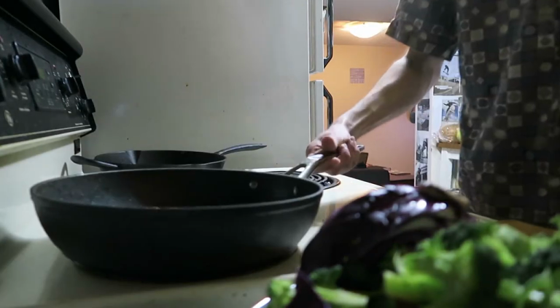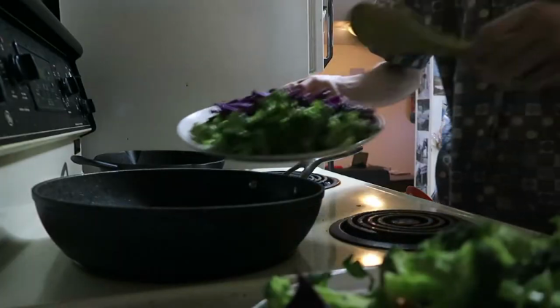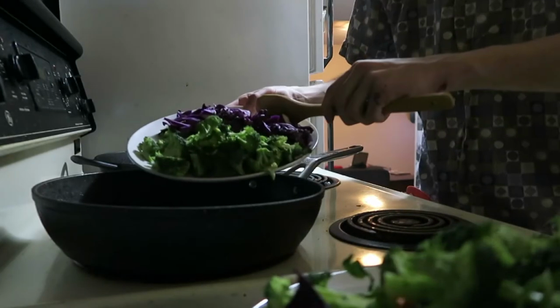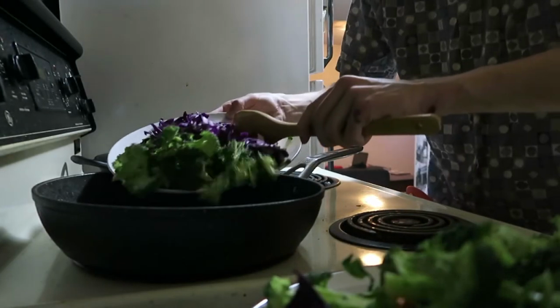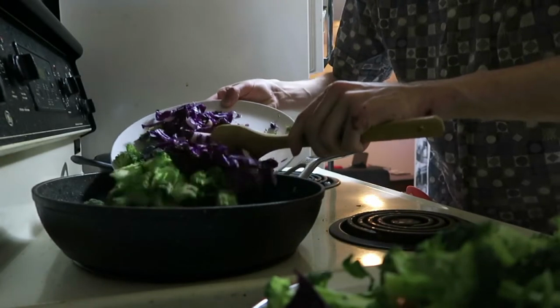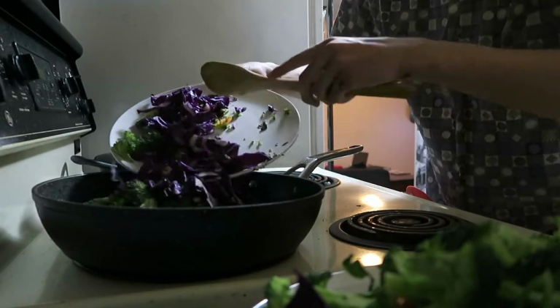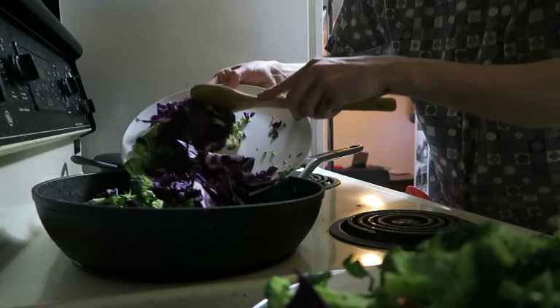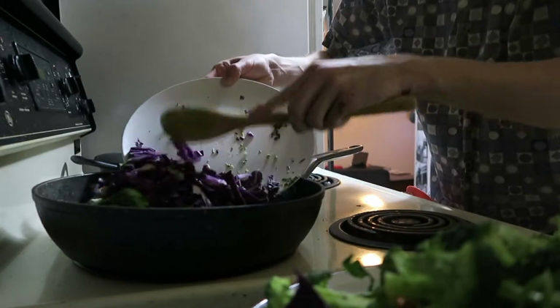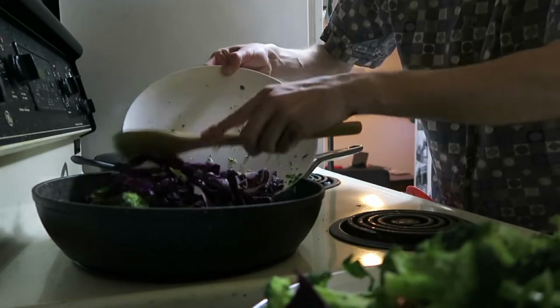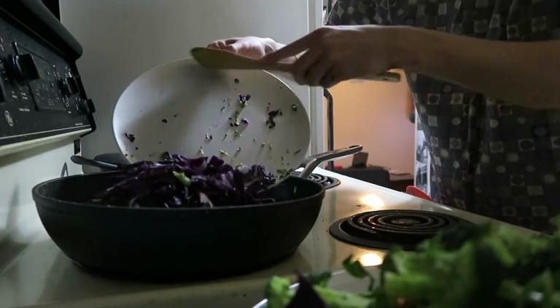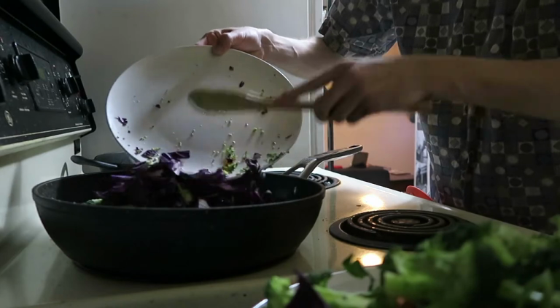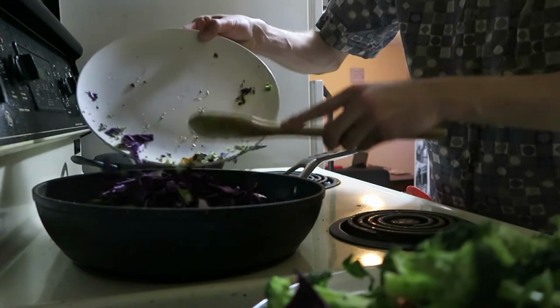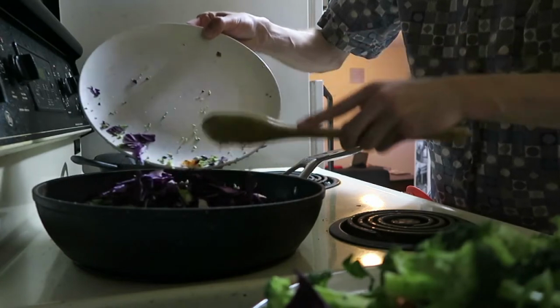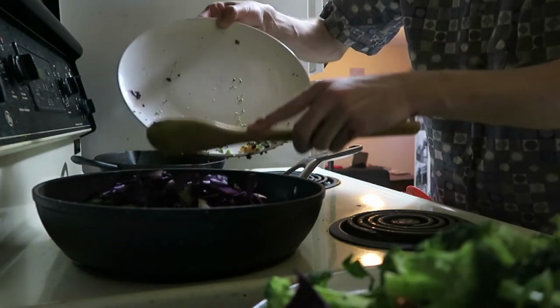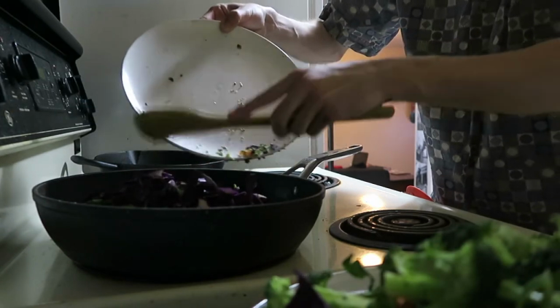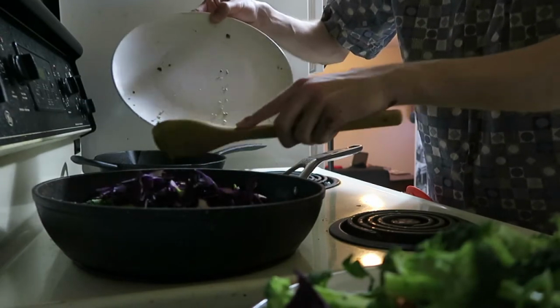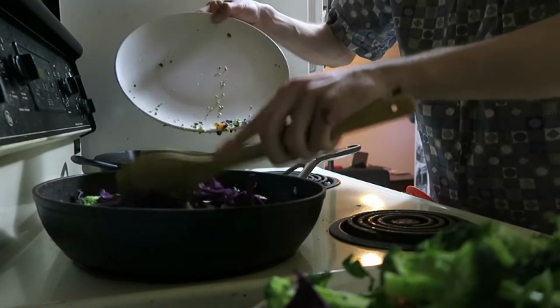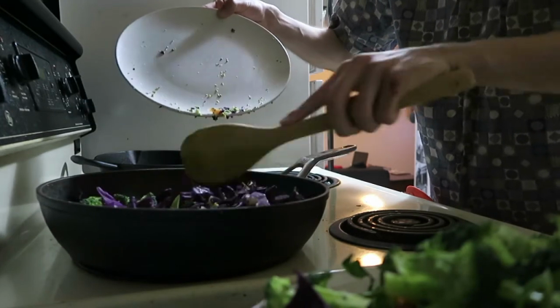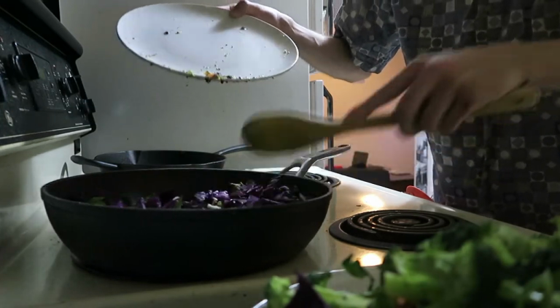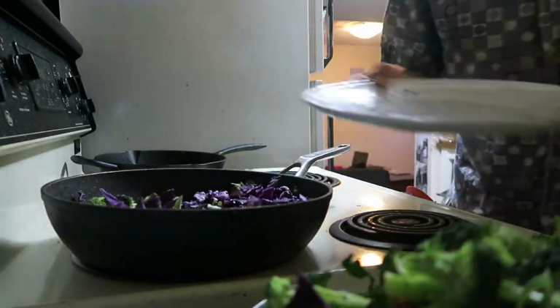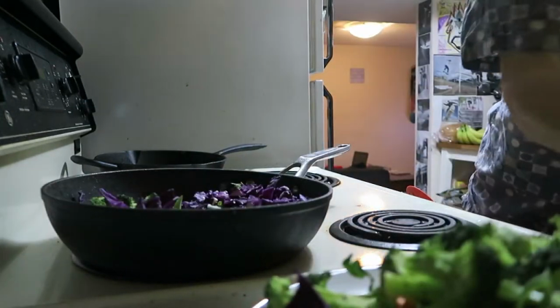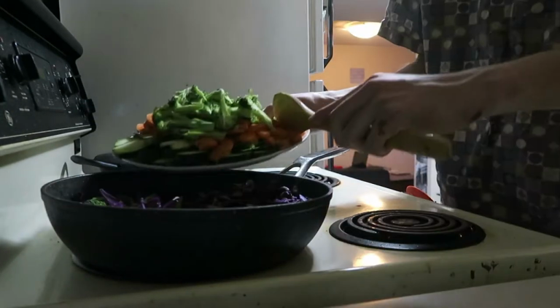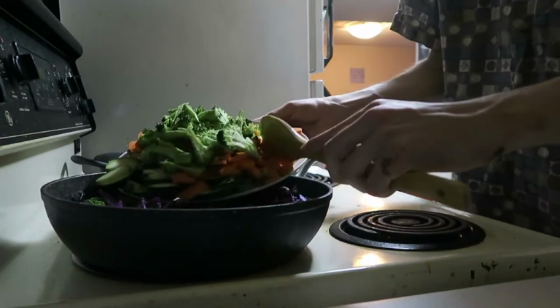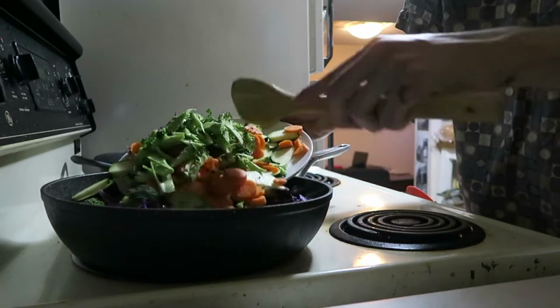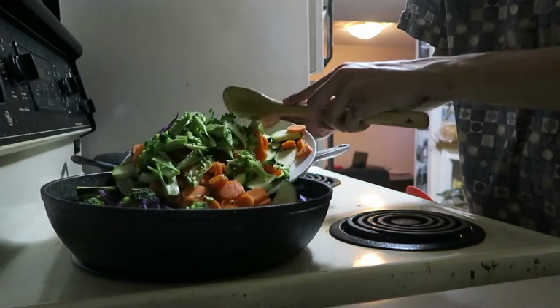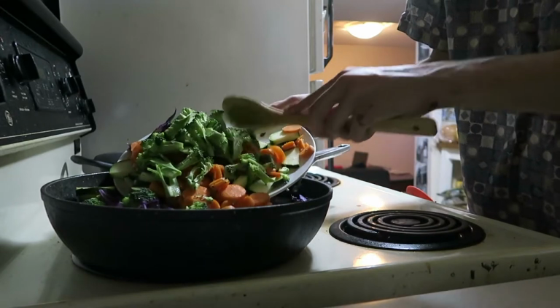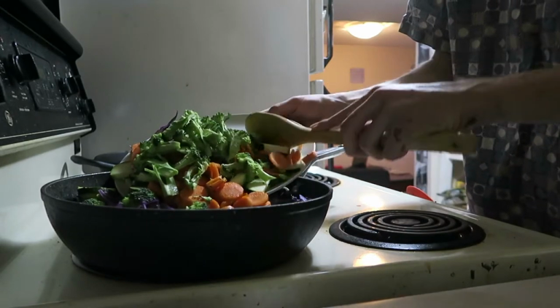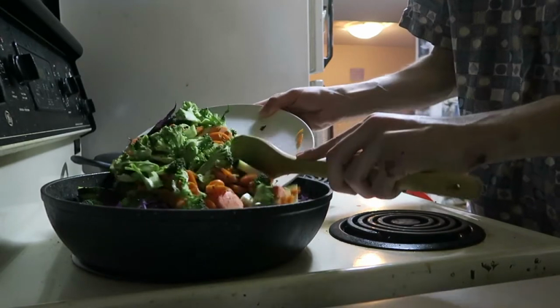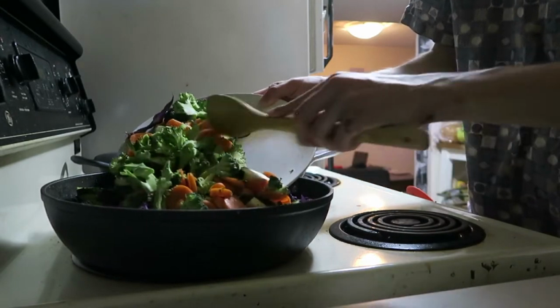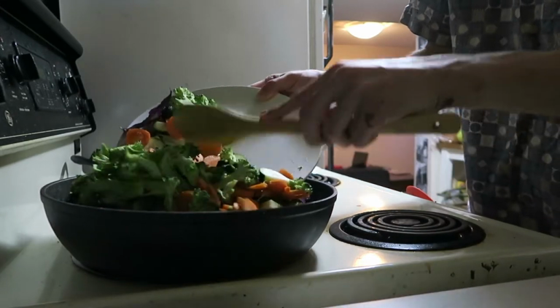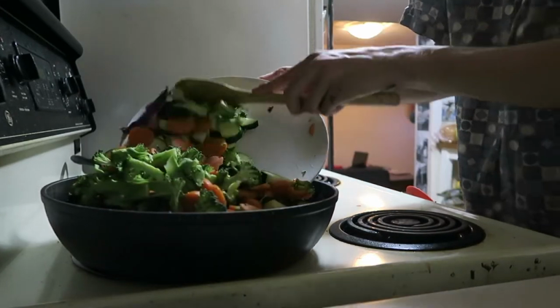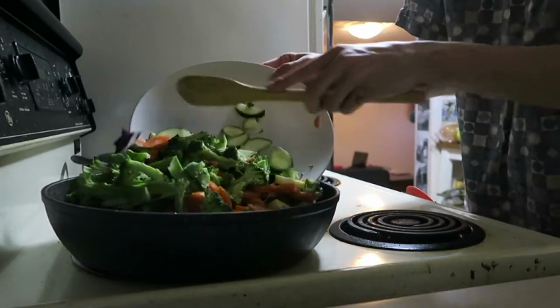So the broccoli and cabbage go in. Say hello to everybody — carrots, more broccoli, and zucchini. Let's say hello.